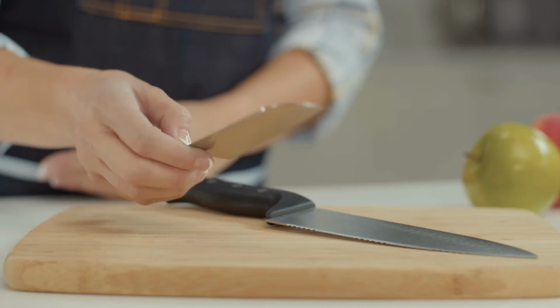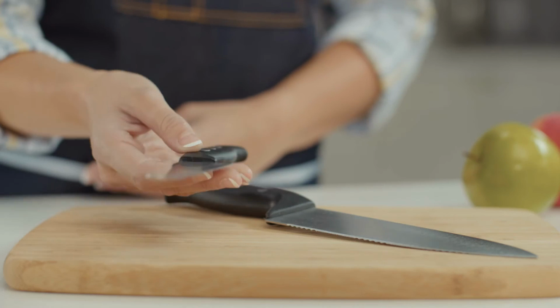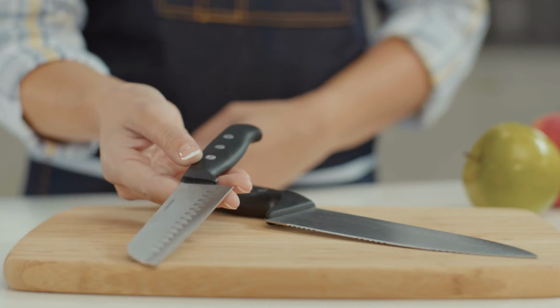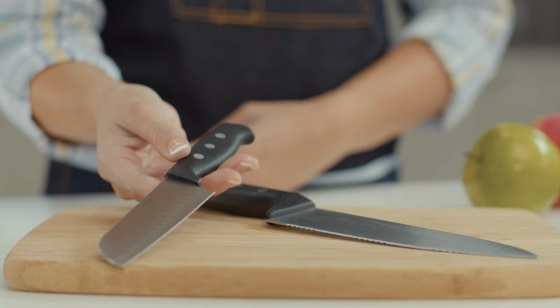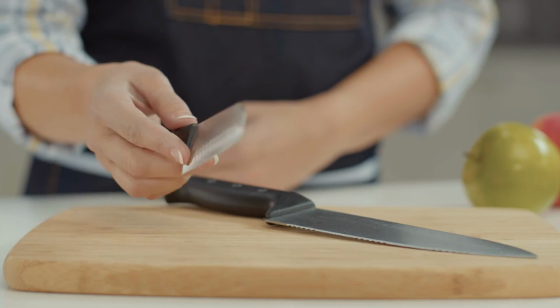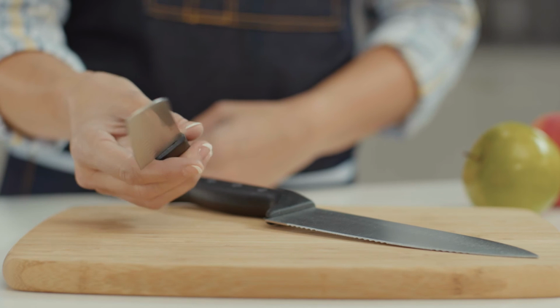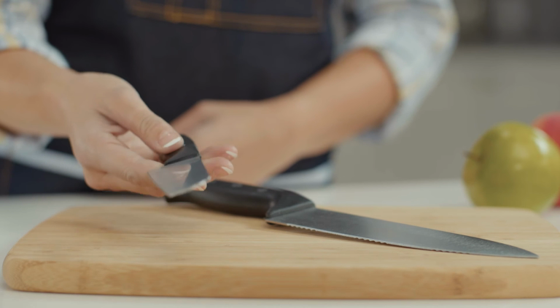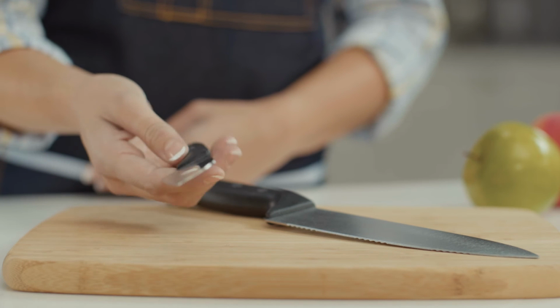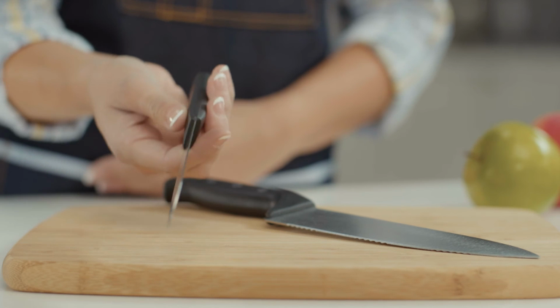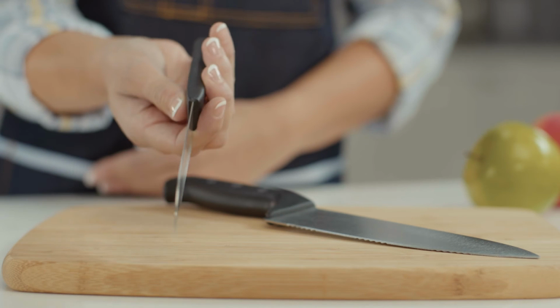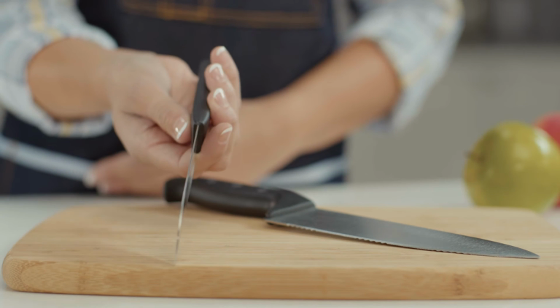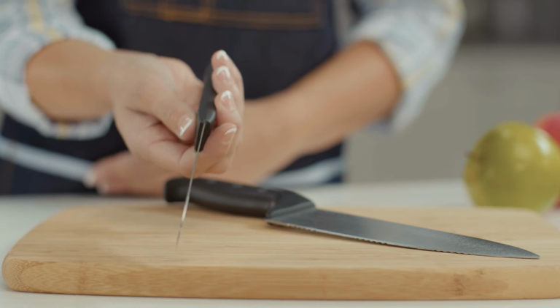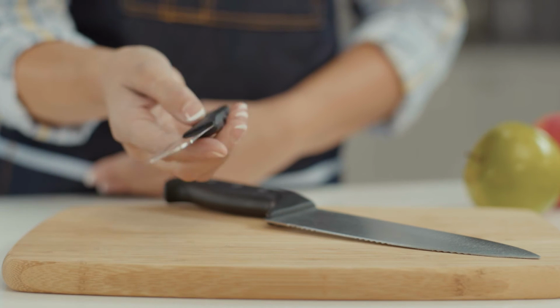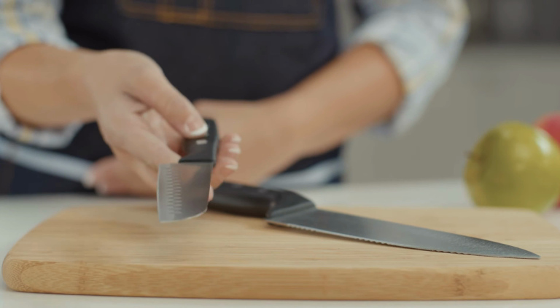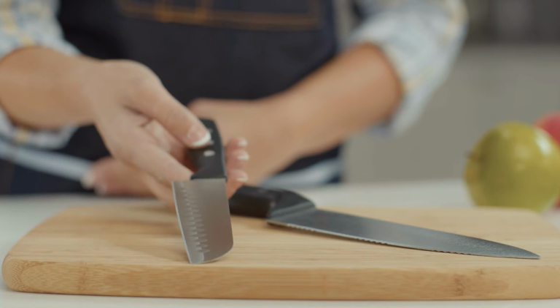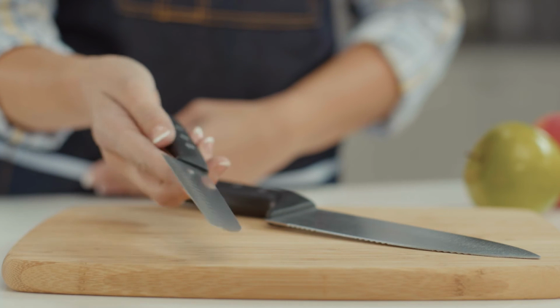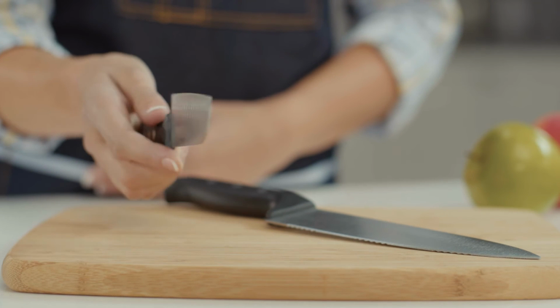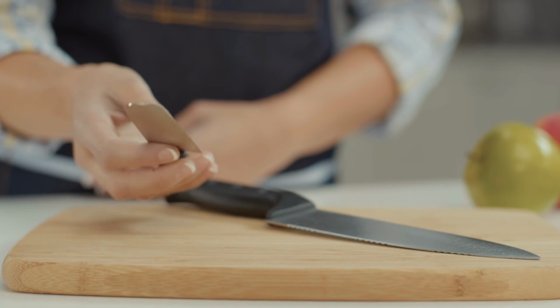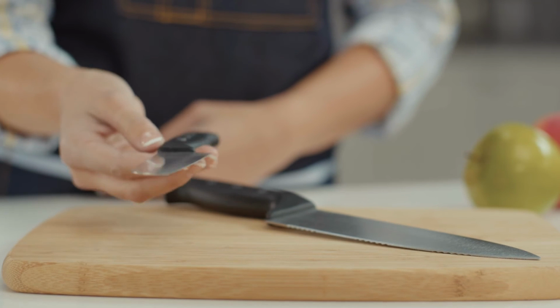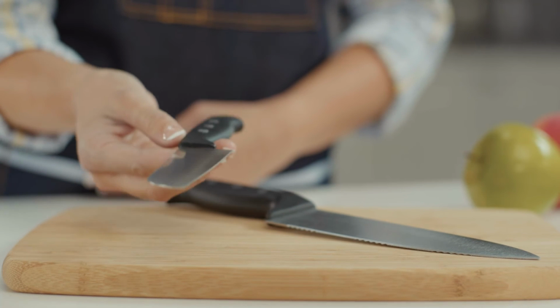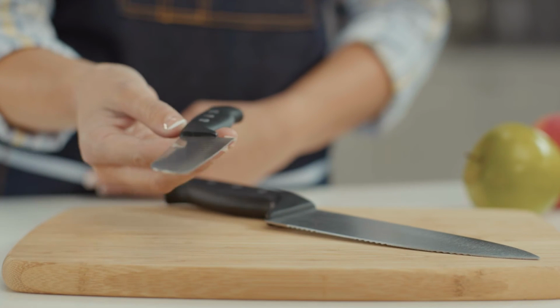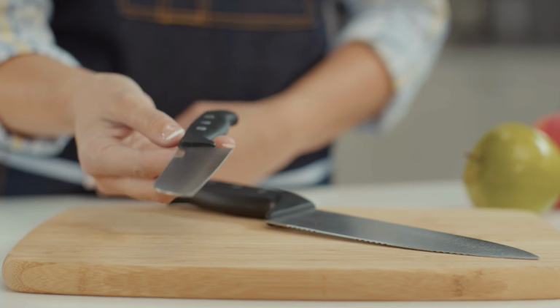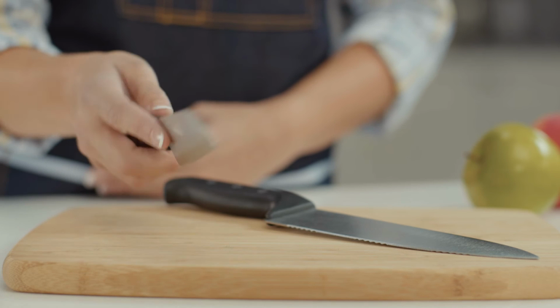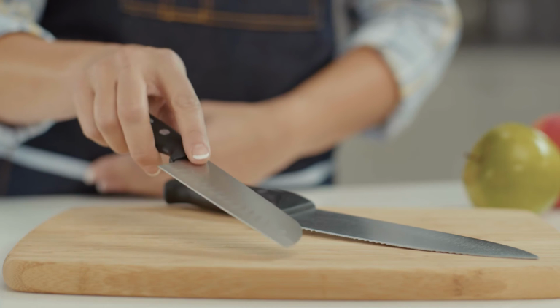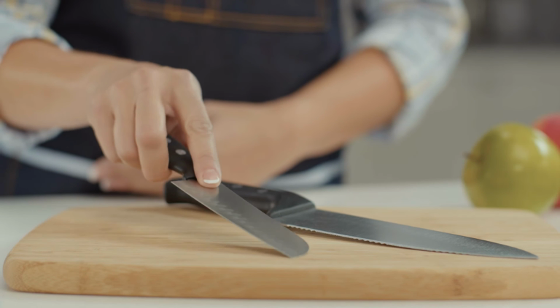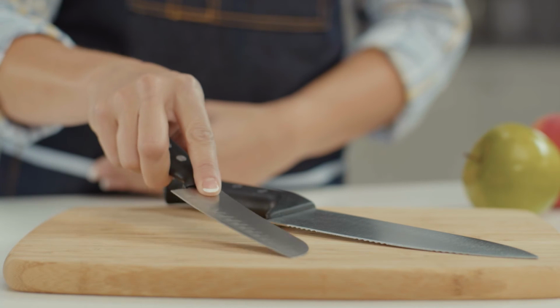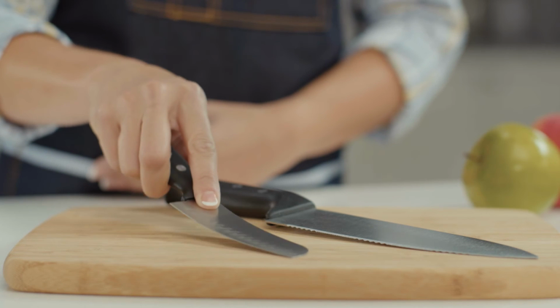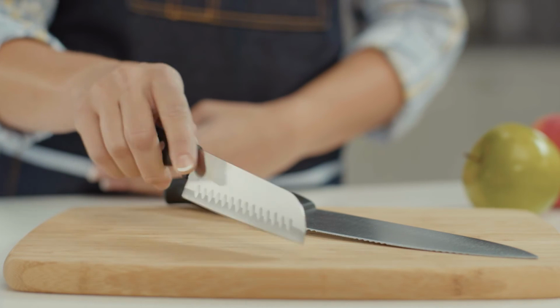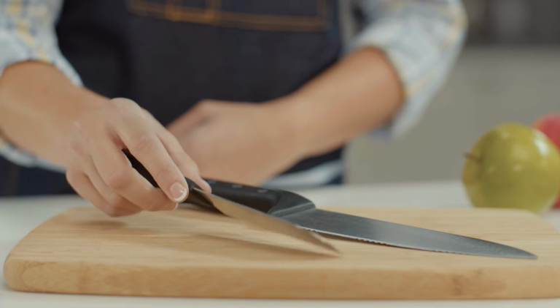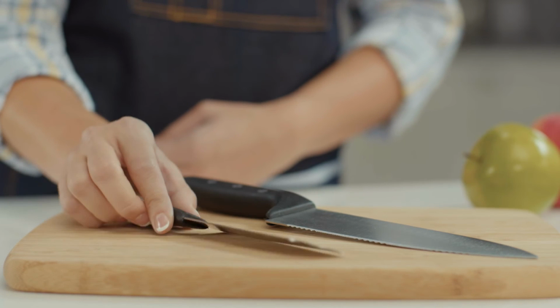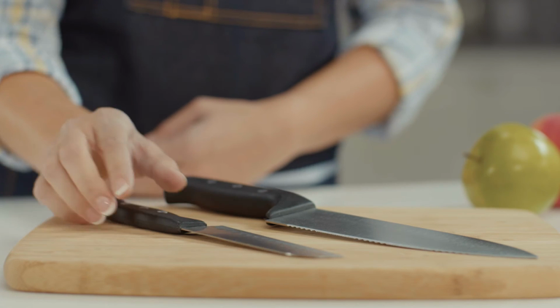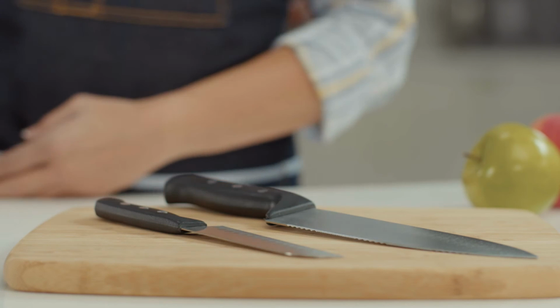Stamped knives are distinguished by a lack of bolster and little to no tang. They are thinner and lighter than forged knives, plus have more flexibility, making them ideal for peeling.